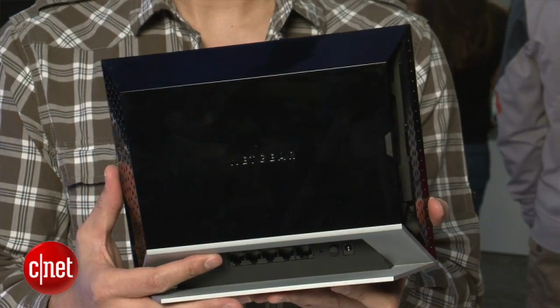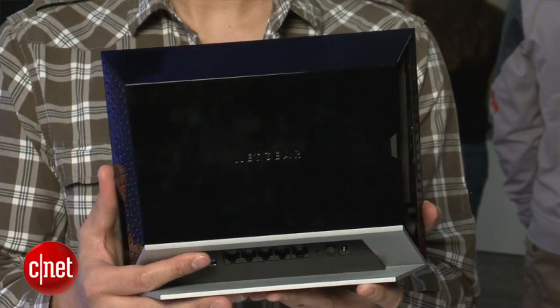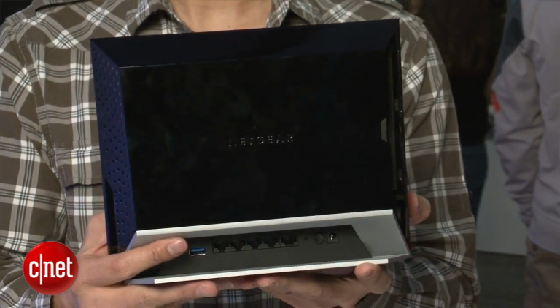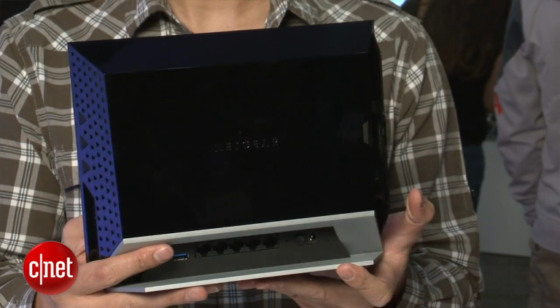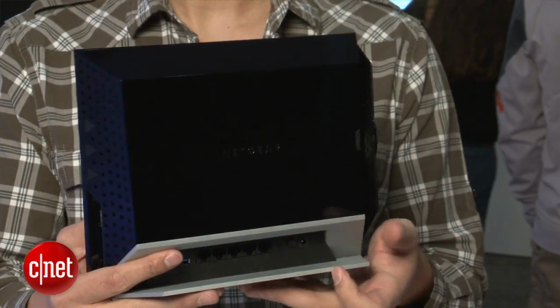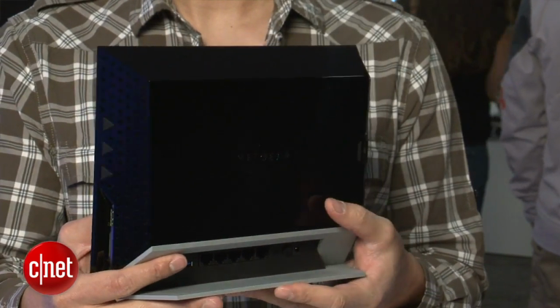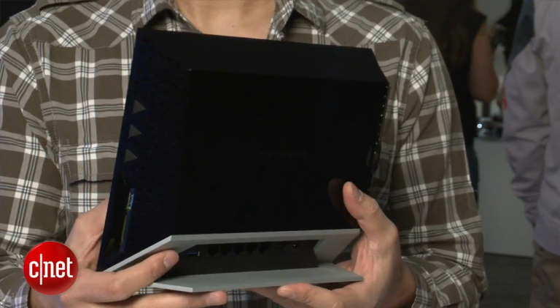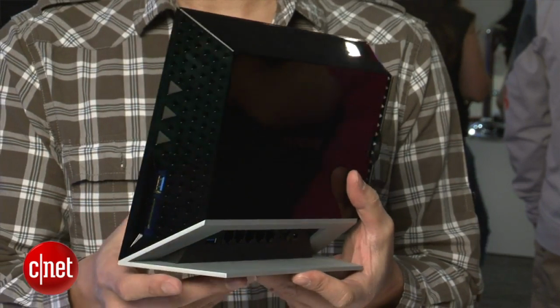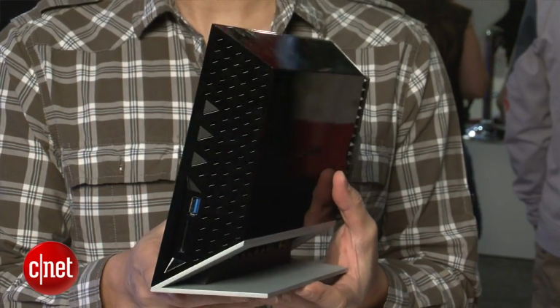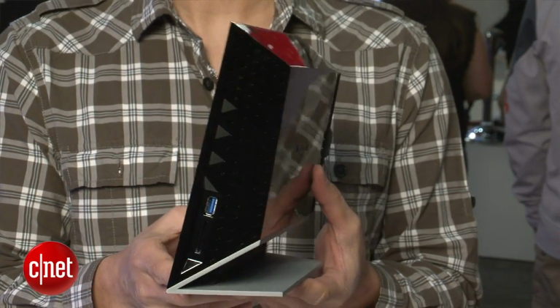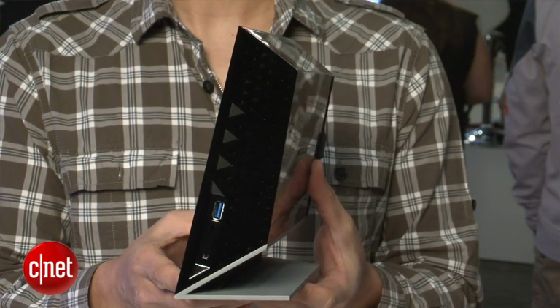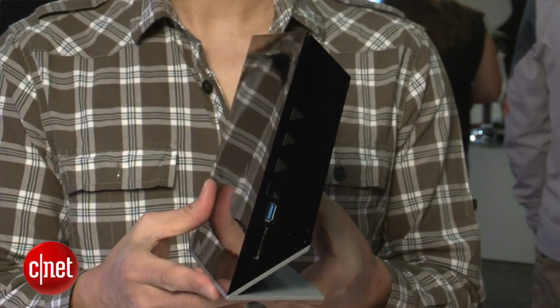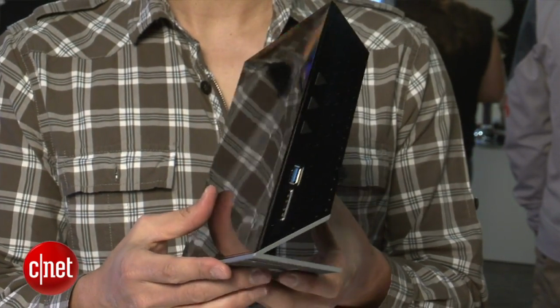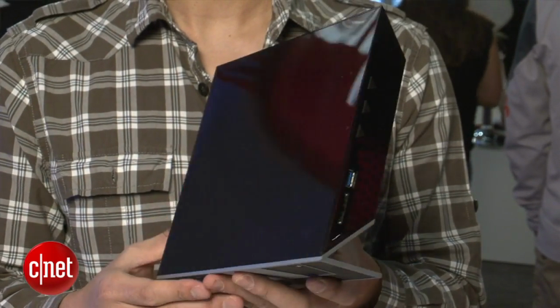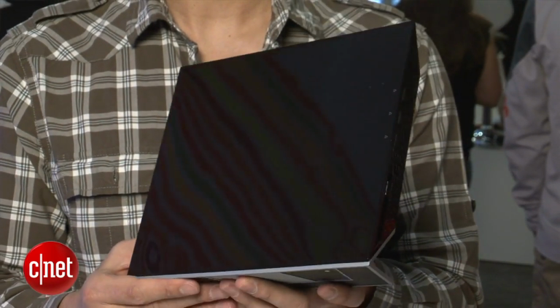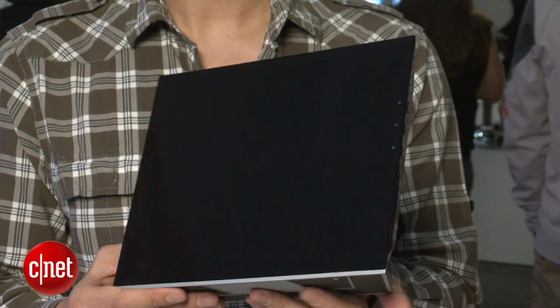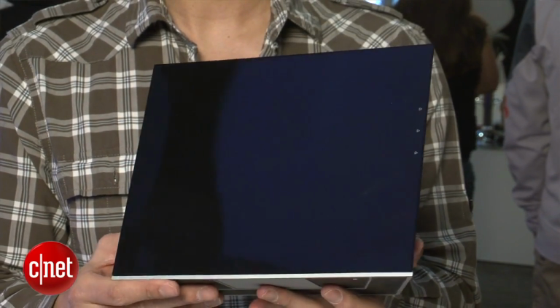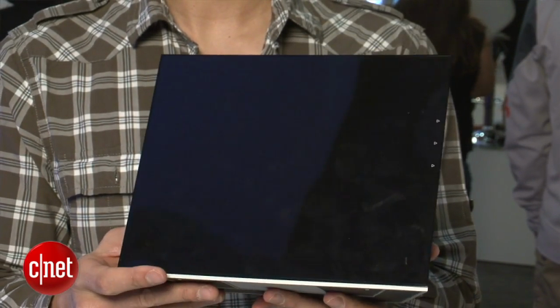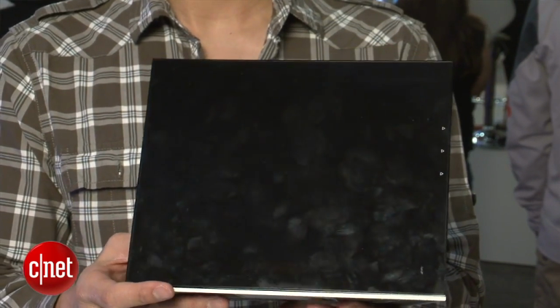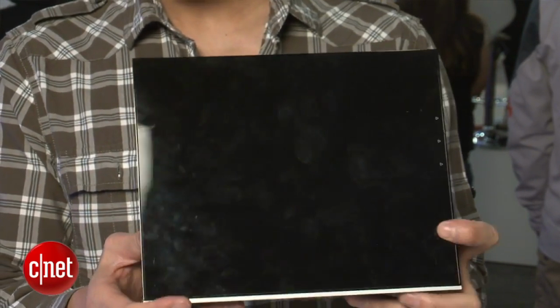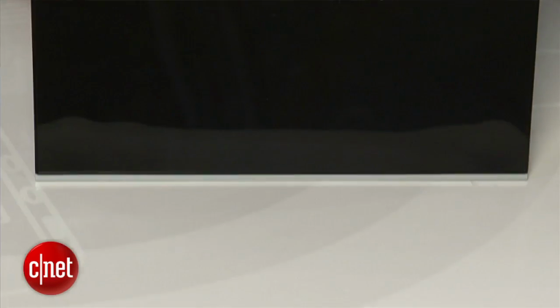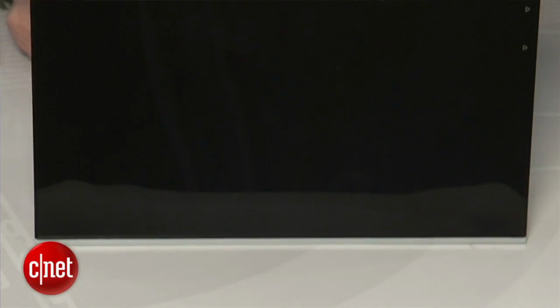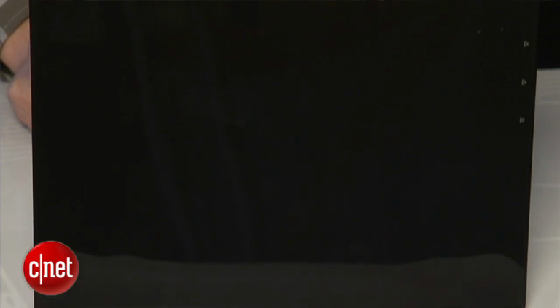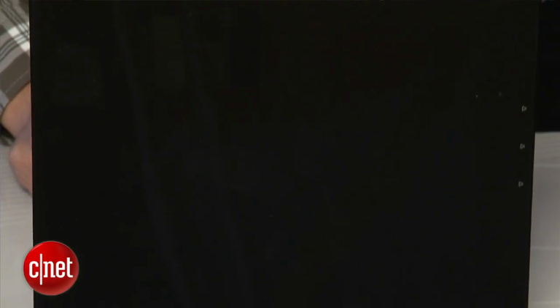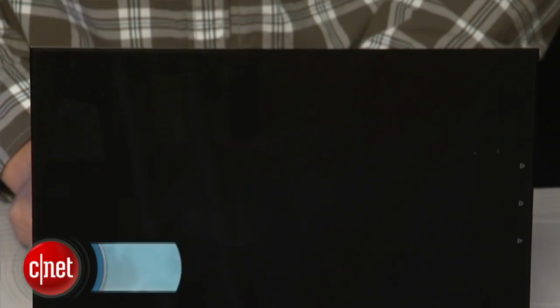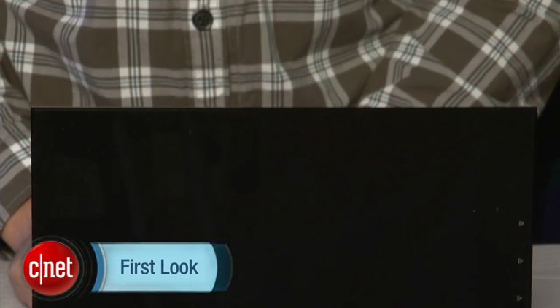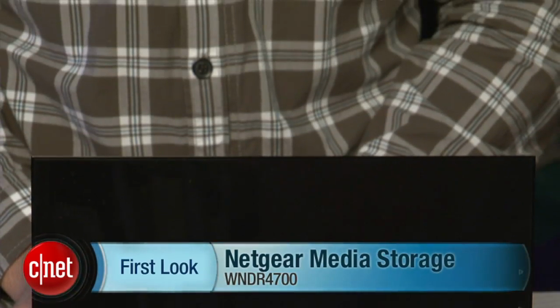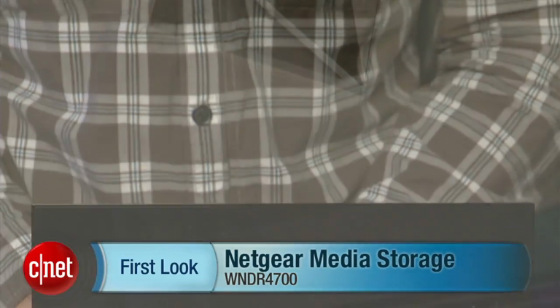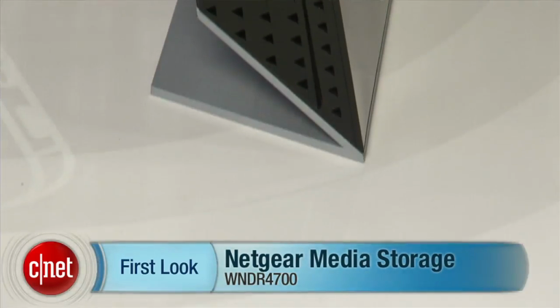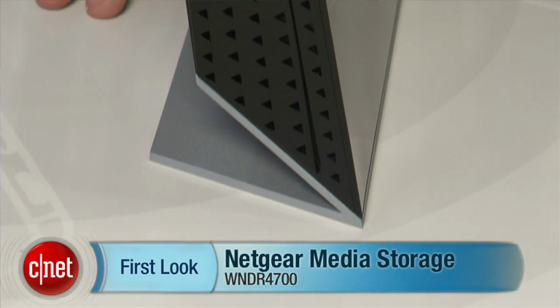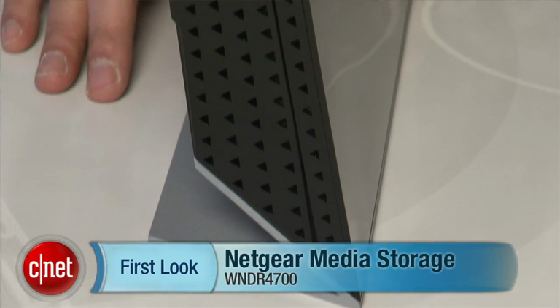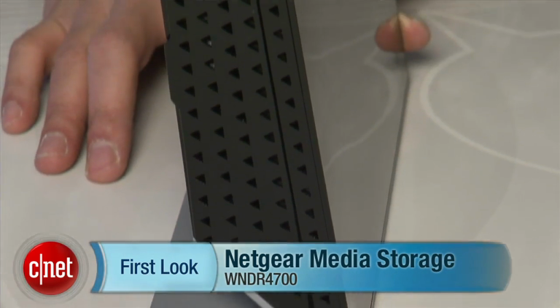Netgear says the router will be available in Q2 of 2012, with pricing around $200 without the hard drive. Once again, my name is Dongo at CES 2012, and this is Netgear's media storage router, model WNDR4700.